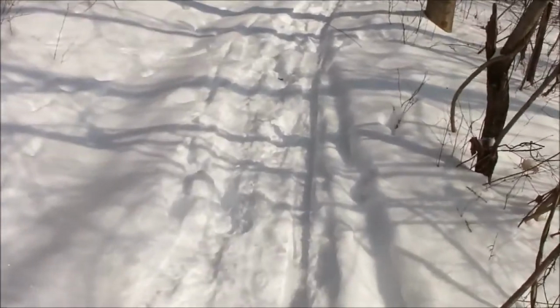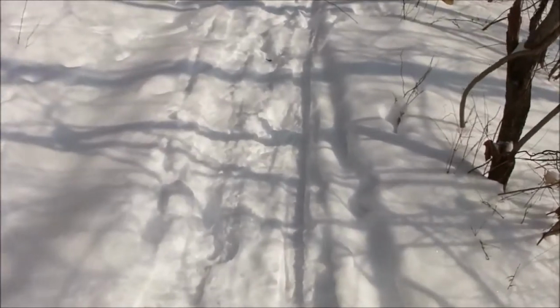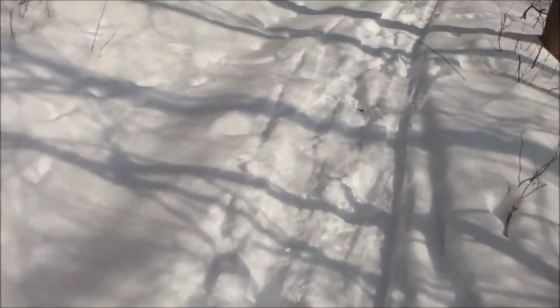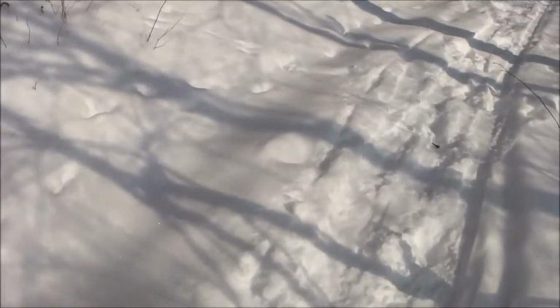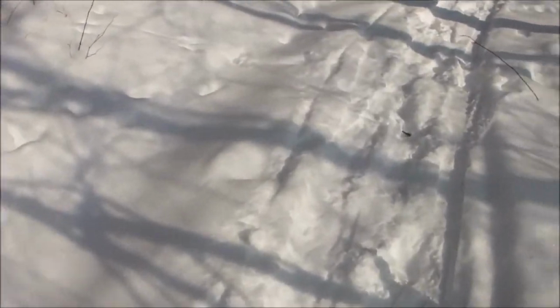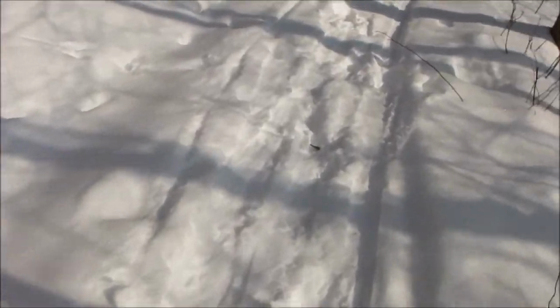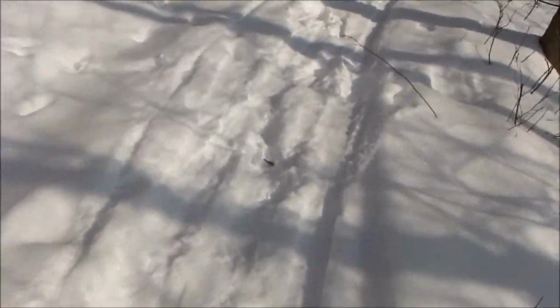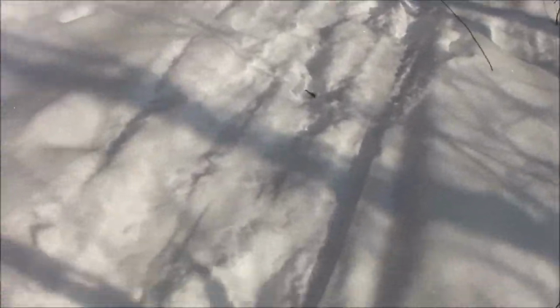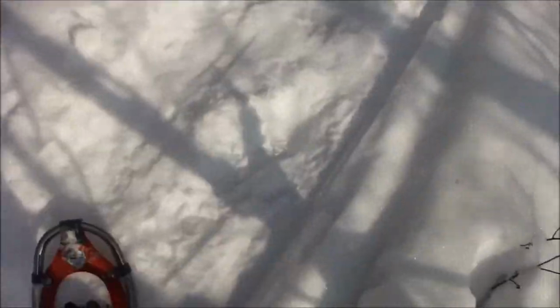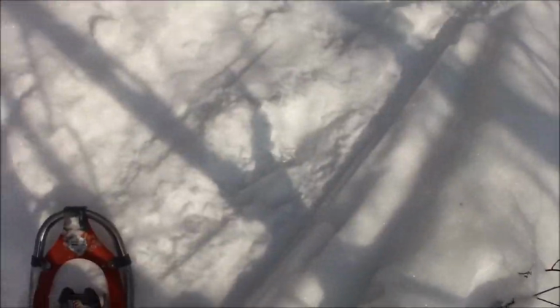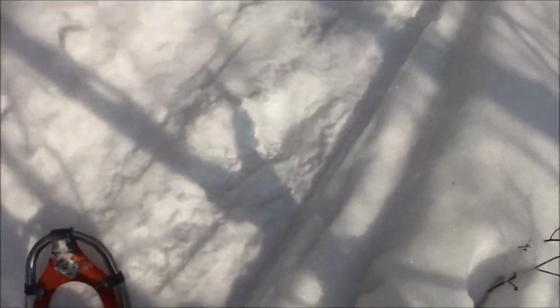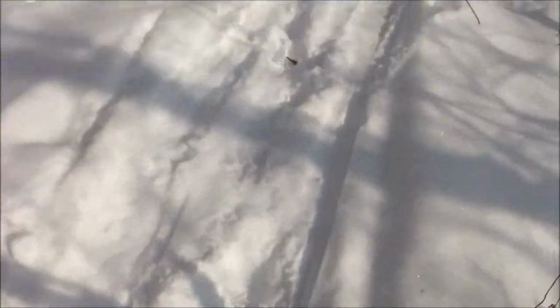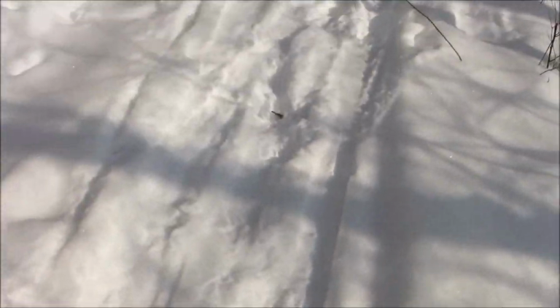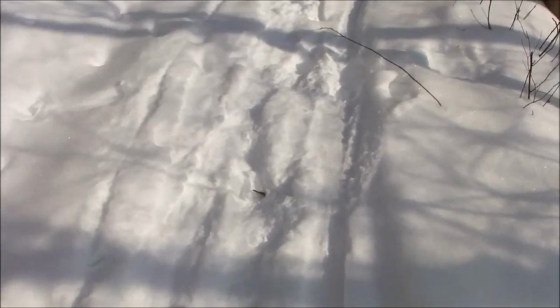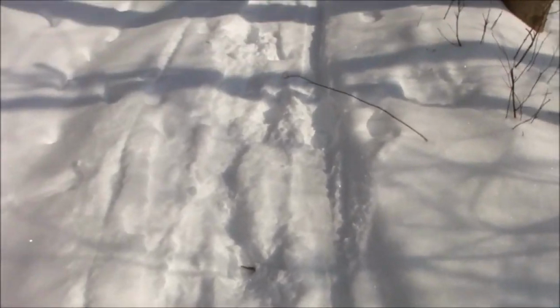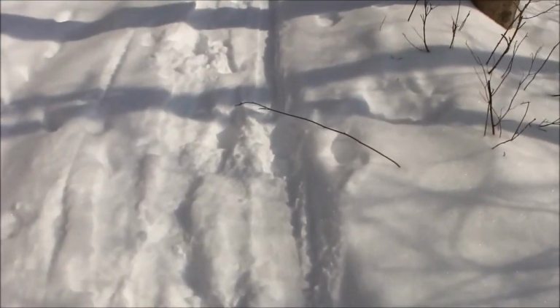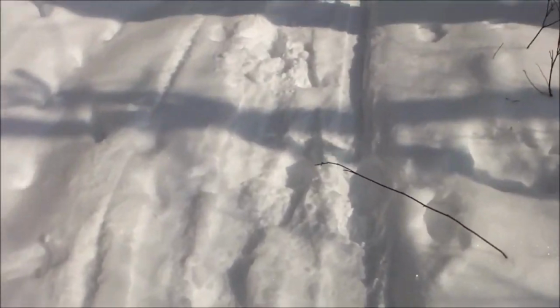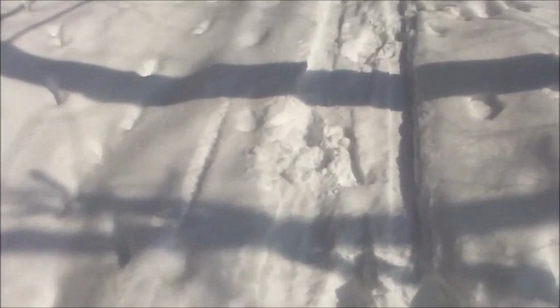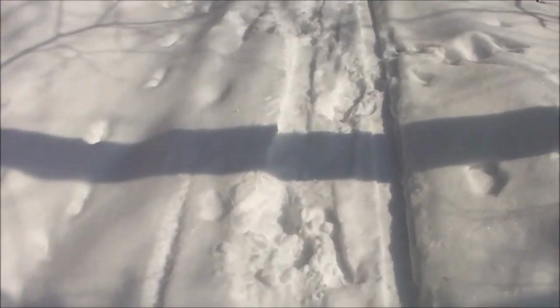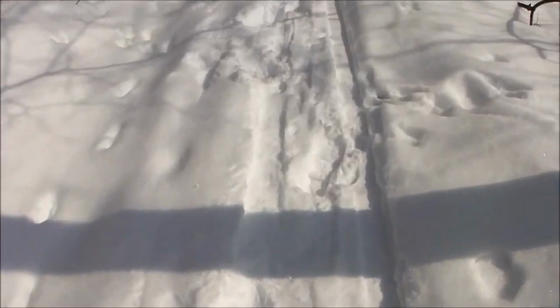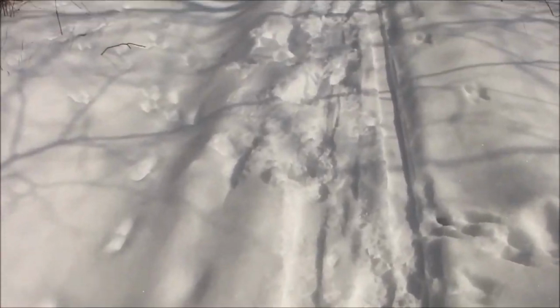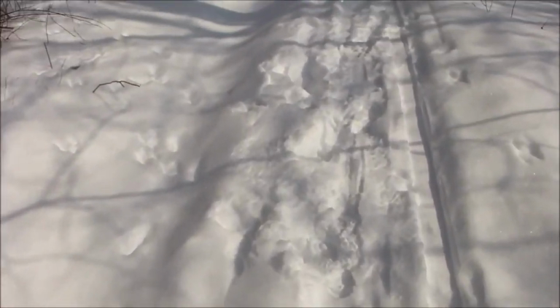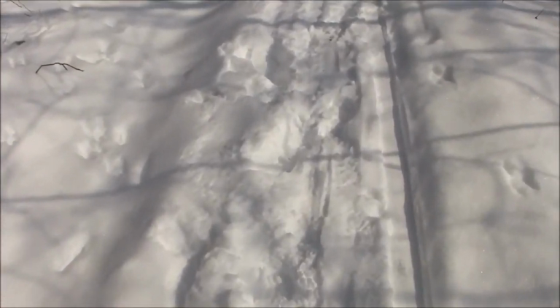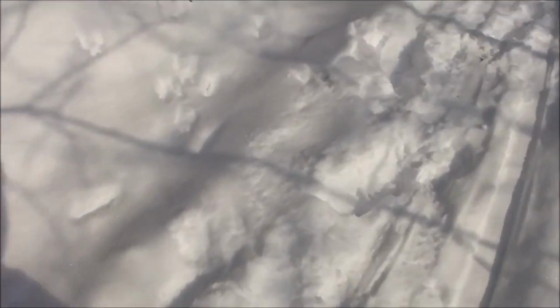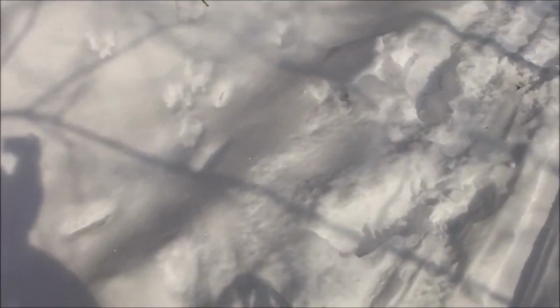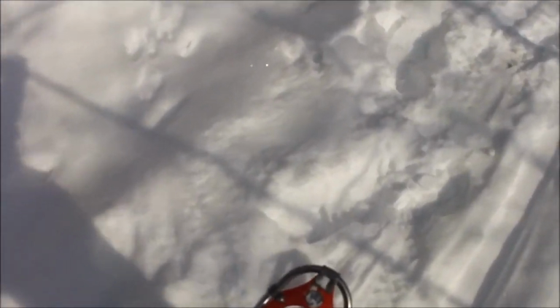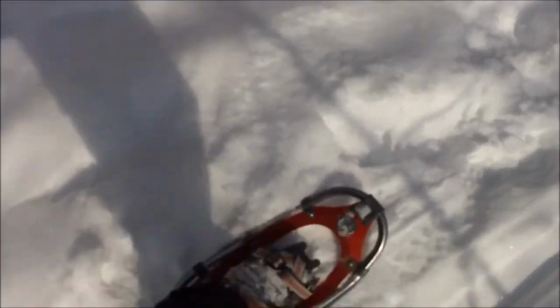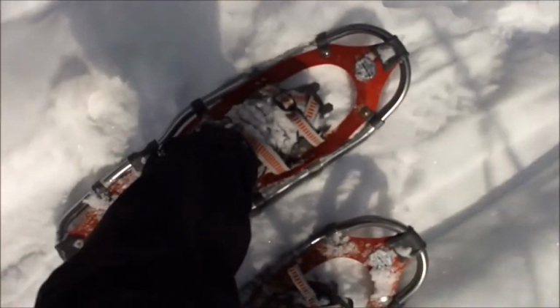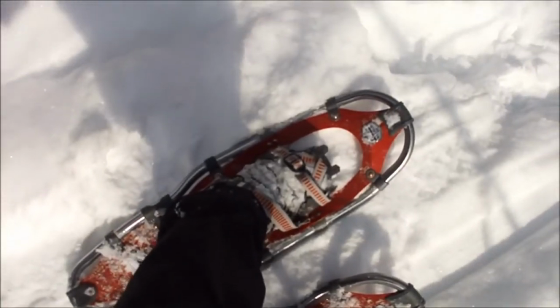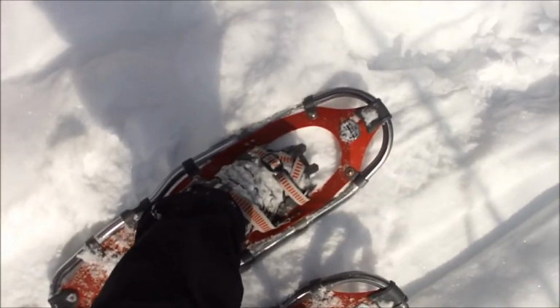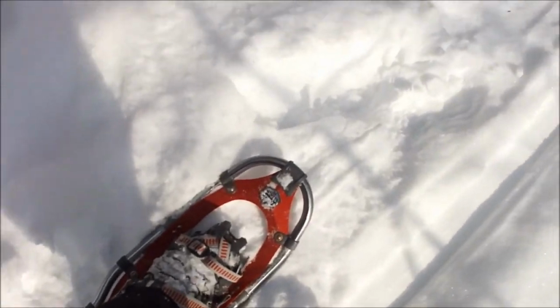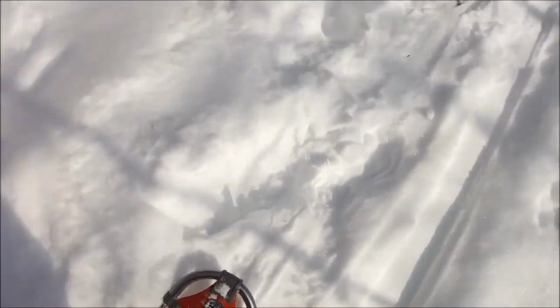Yeah, these are definitely — you can see how the hikers really jump on this. Oh yeah, this stuff is great. I don't feel like I'm doing that at all. Right on top of the hikers.